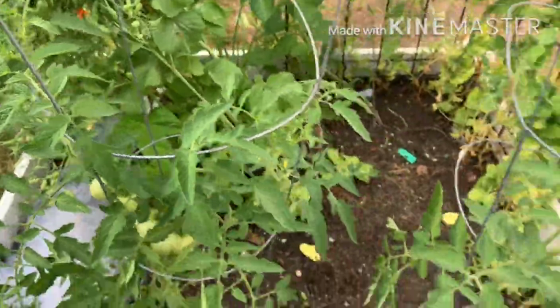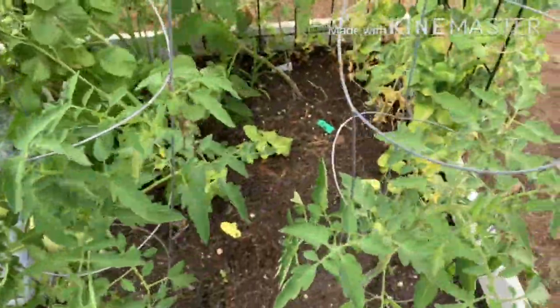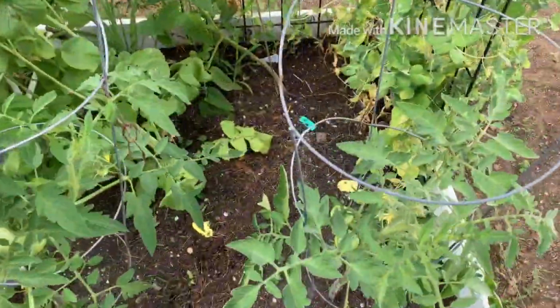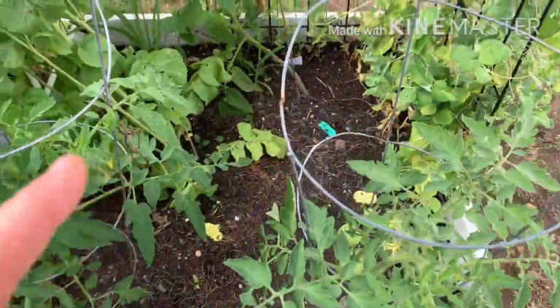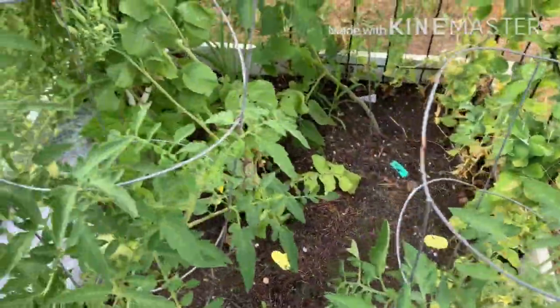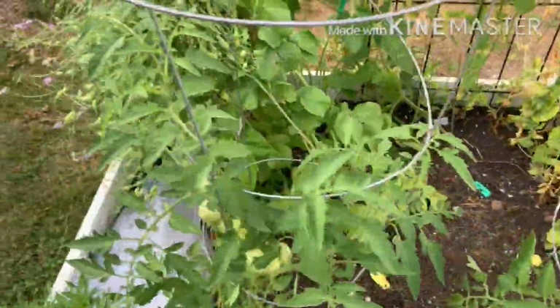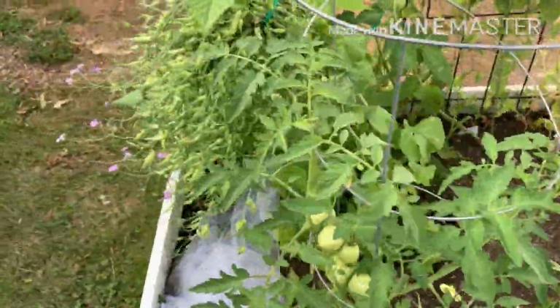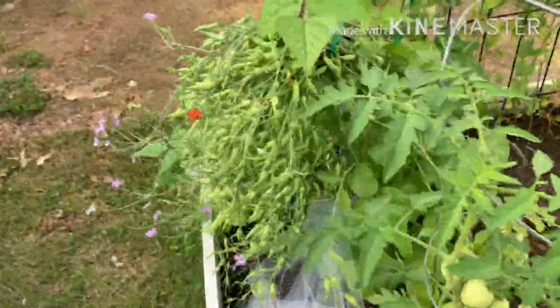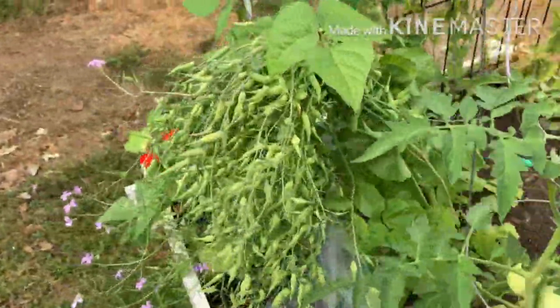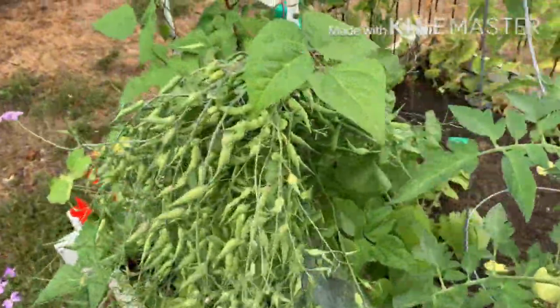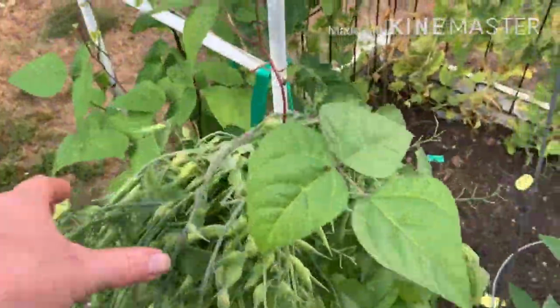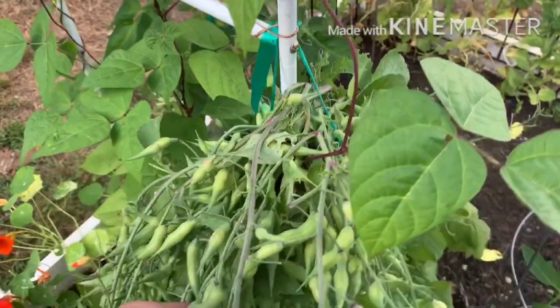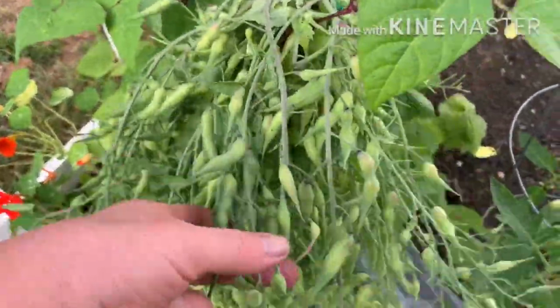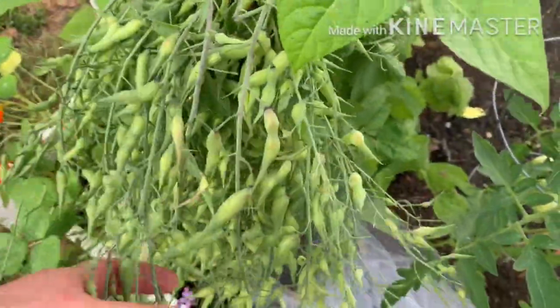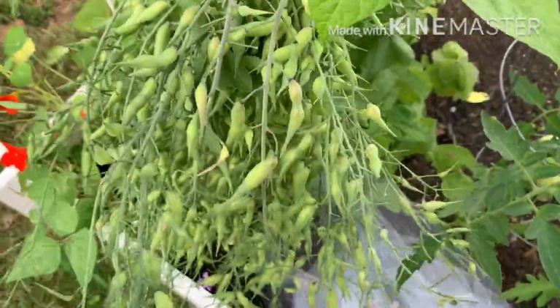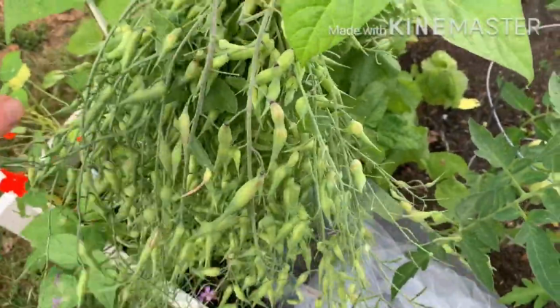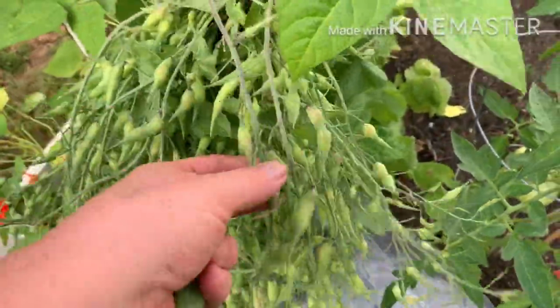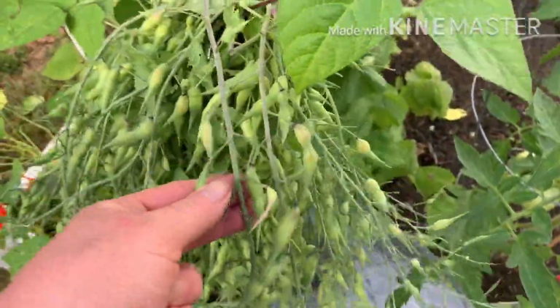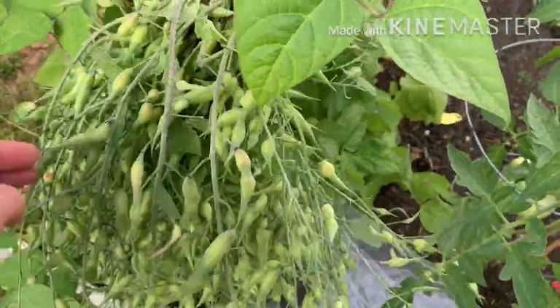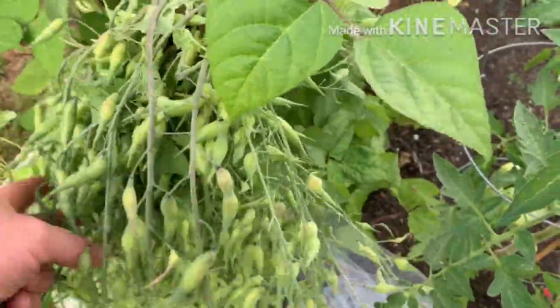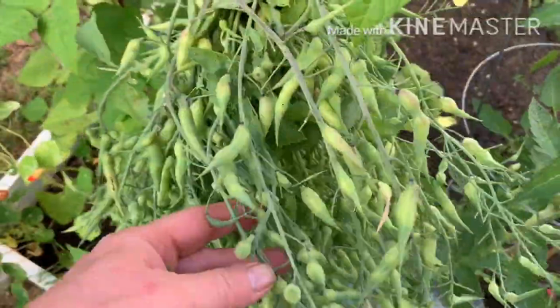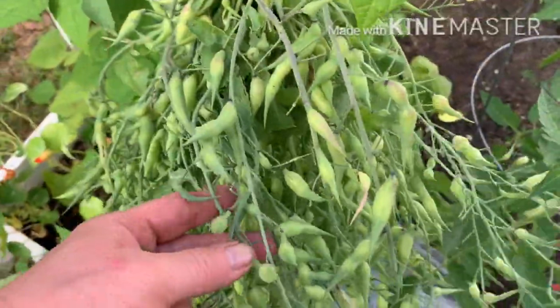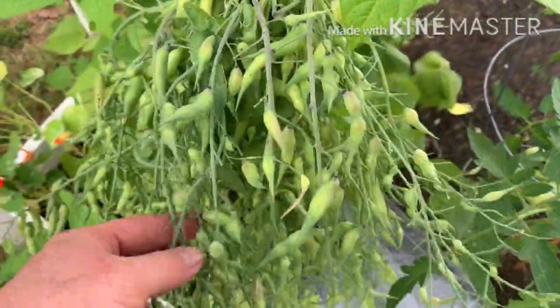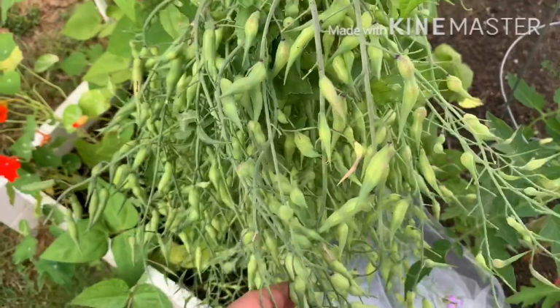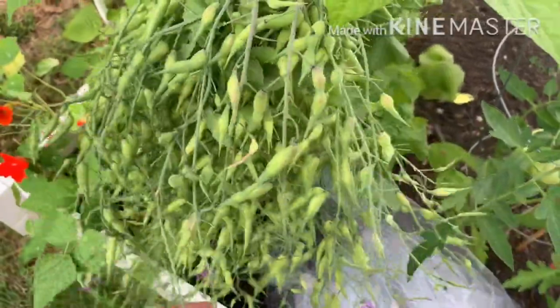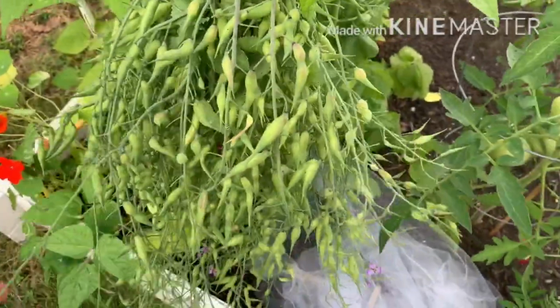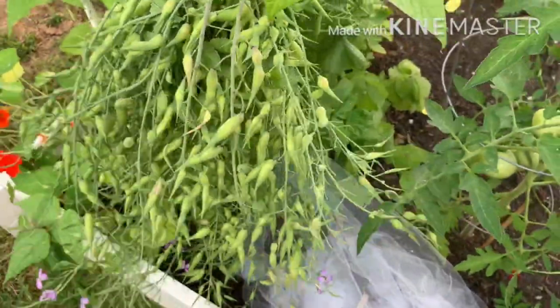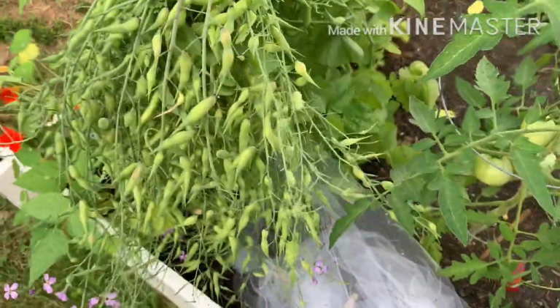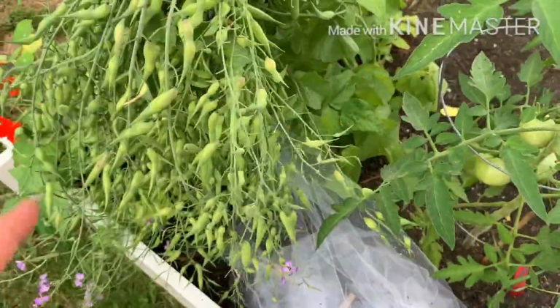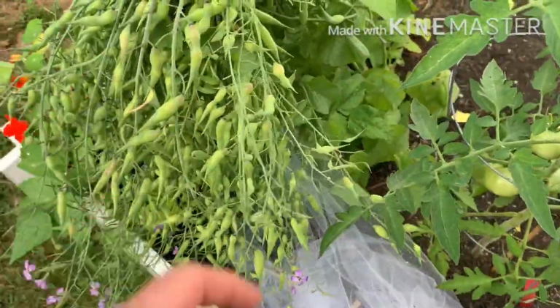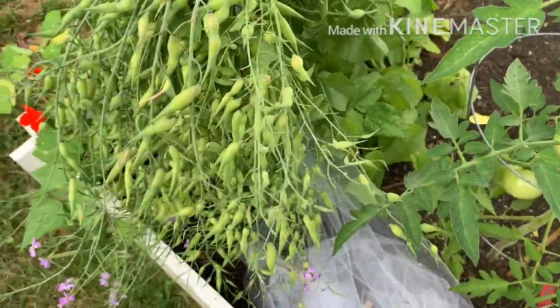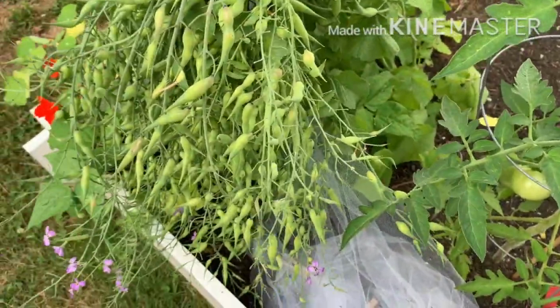This is the bed where I had the radishes. I let them flower and go to seed because I want to collect the seeds. It's going to take a while for these to dry out, but boy, am I going to have radish seeds.